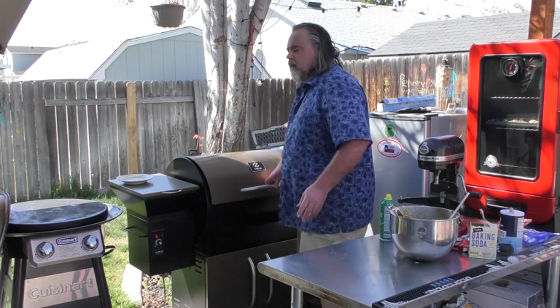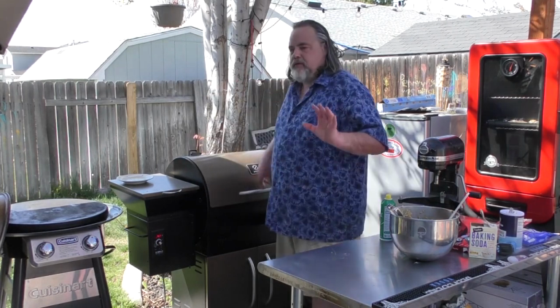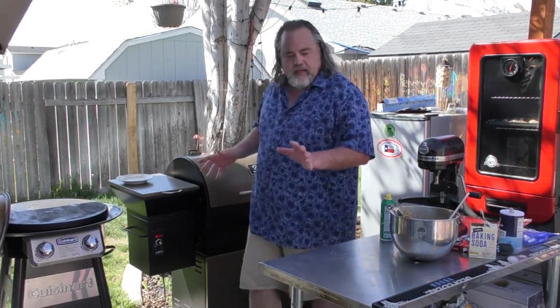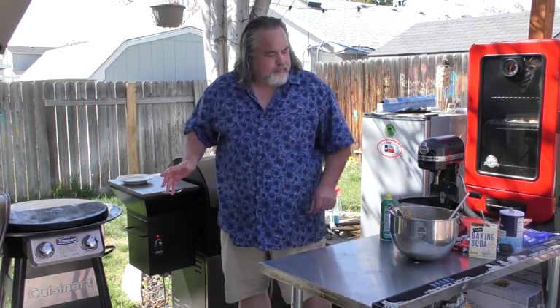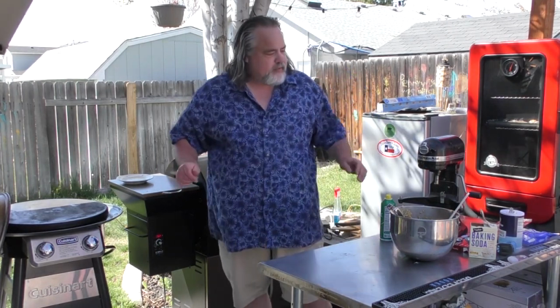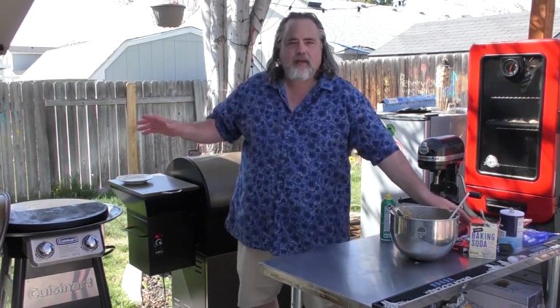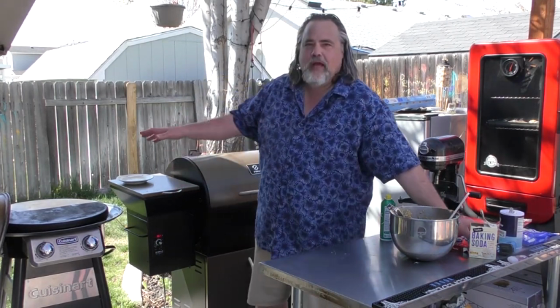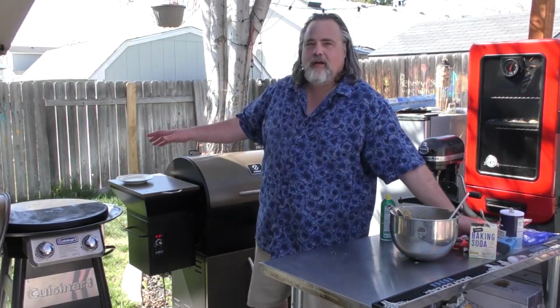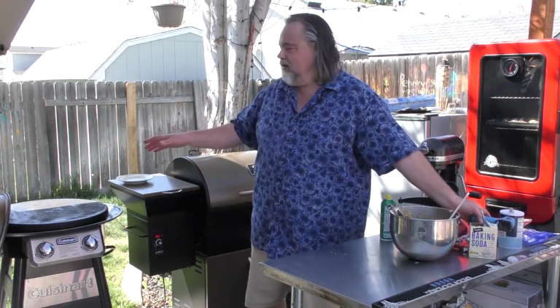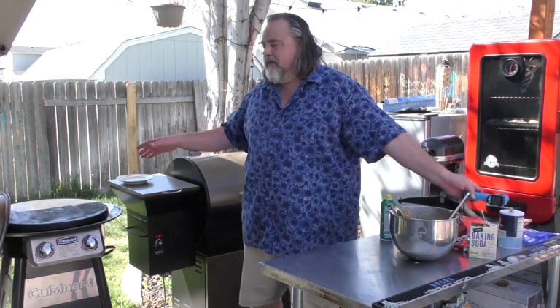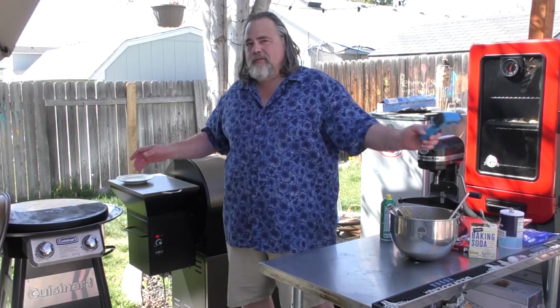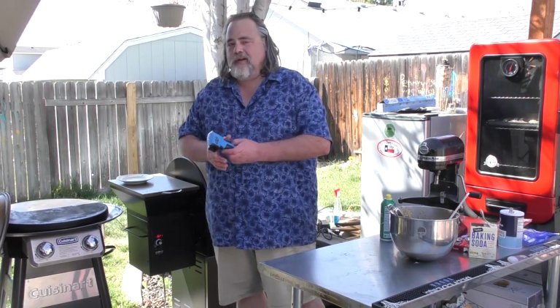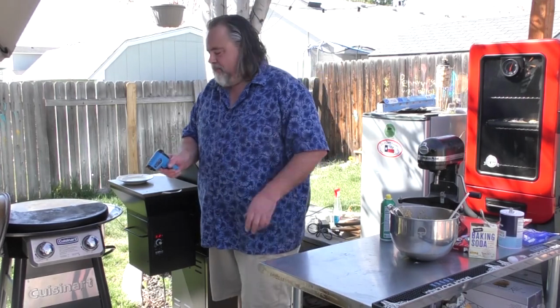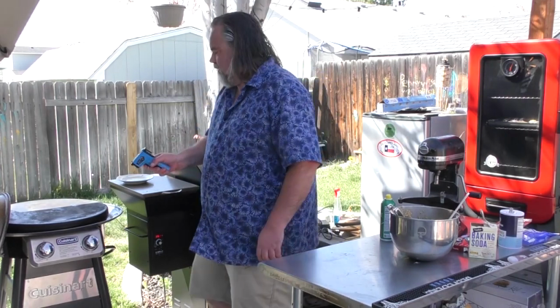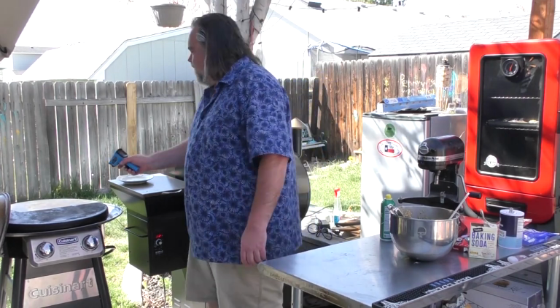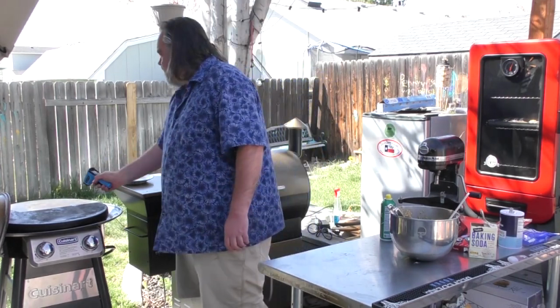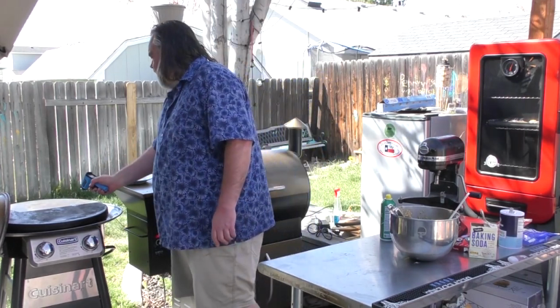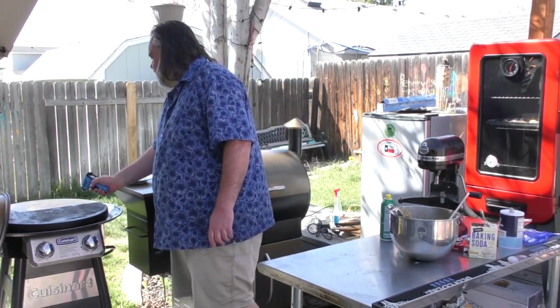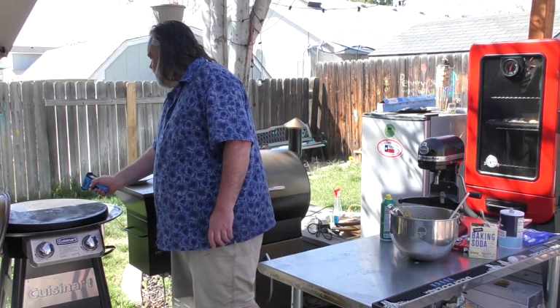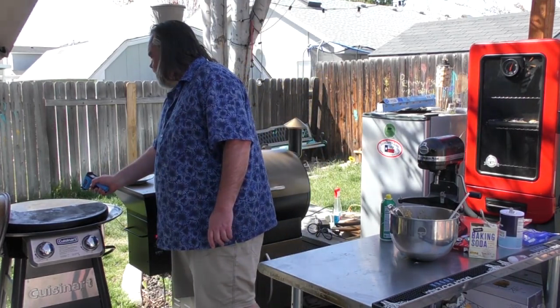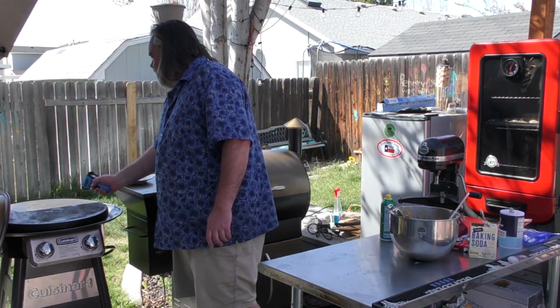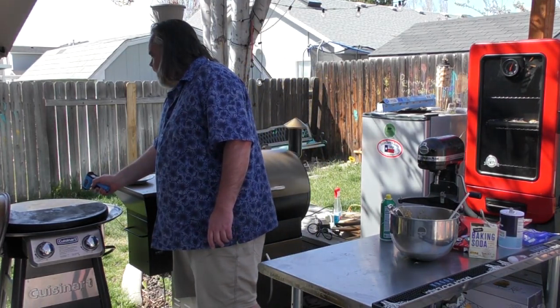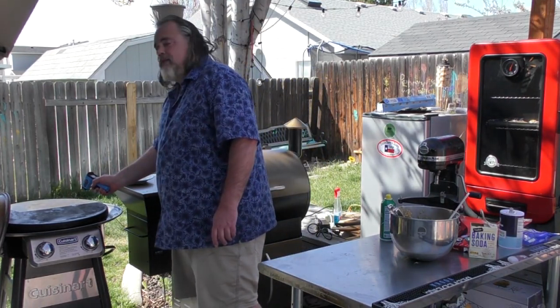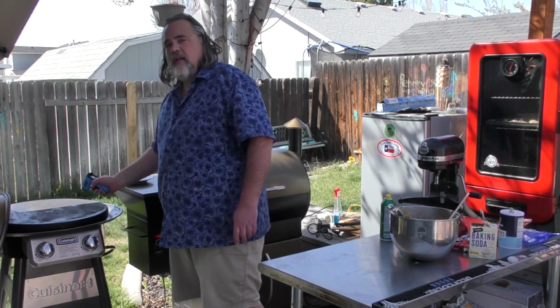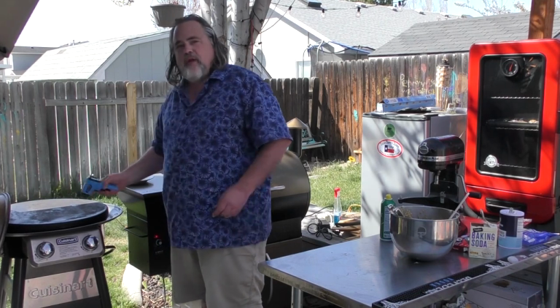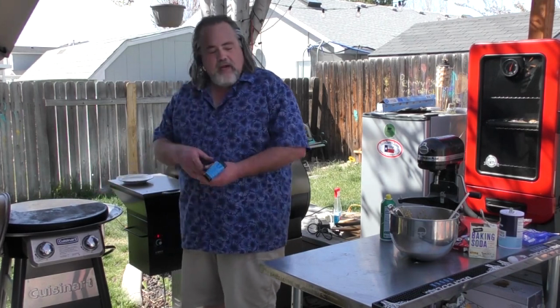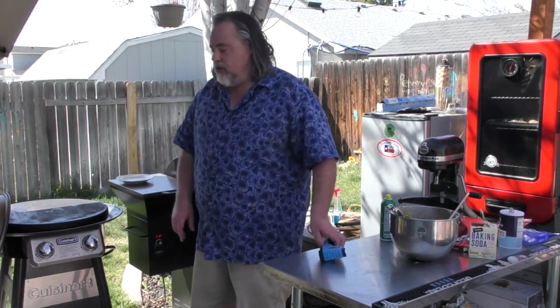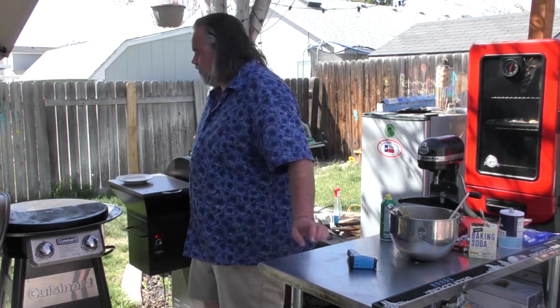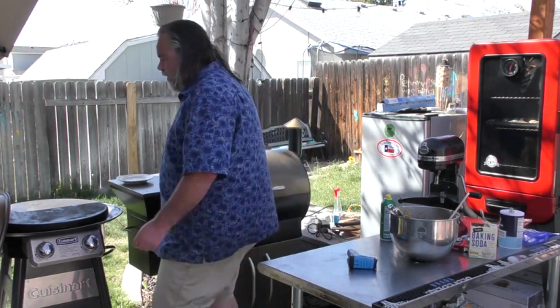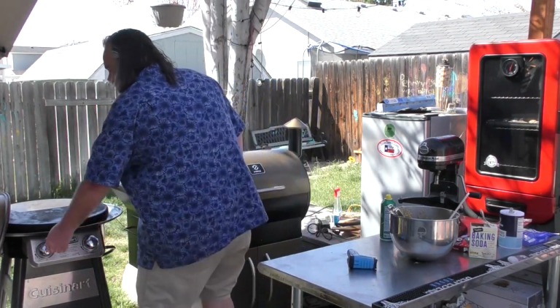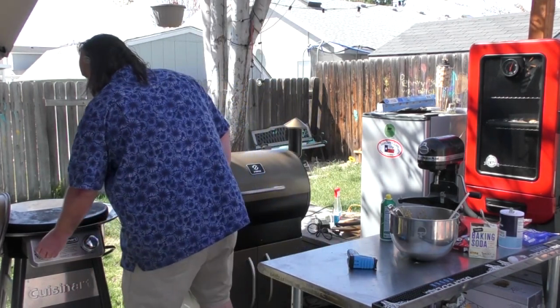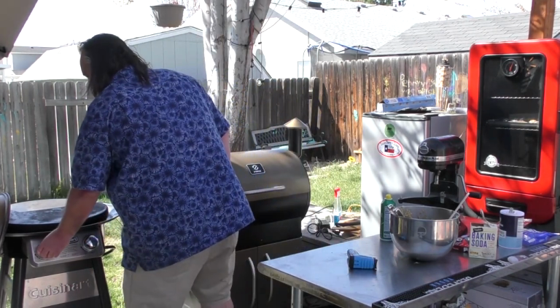Now this is kind of a wild card — the Cuisinart grill. I want to see what it's at right now. It's sitting at 309, so I'm going to turn the heat up a little bit.